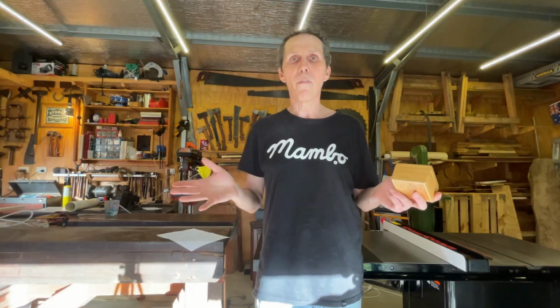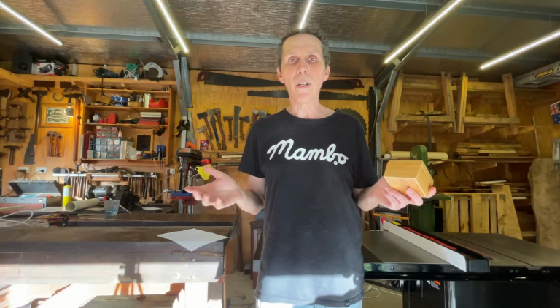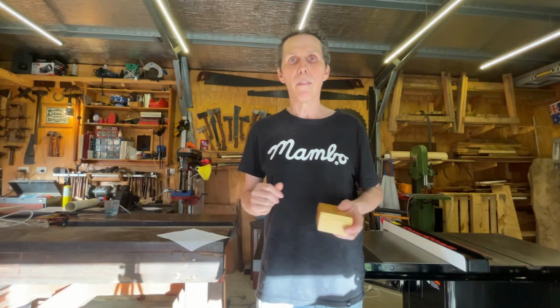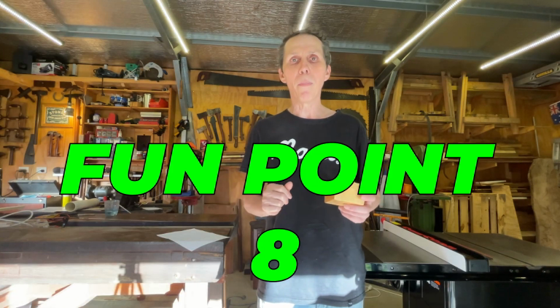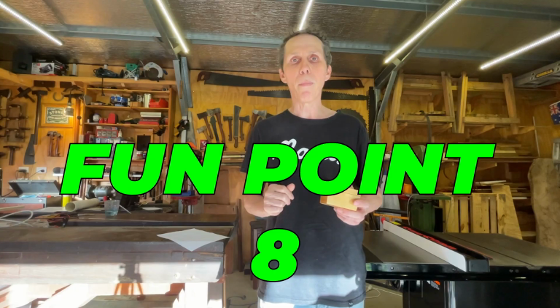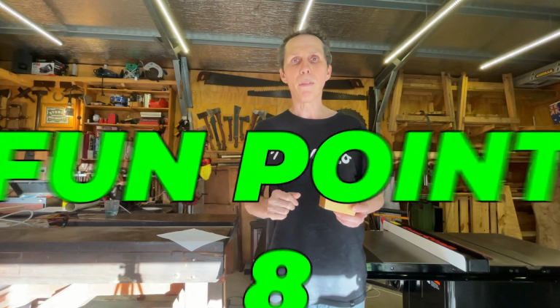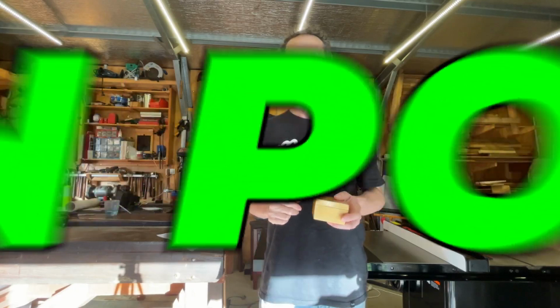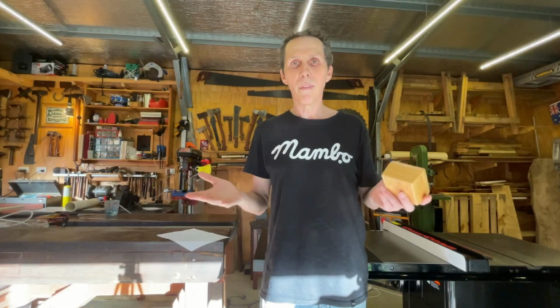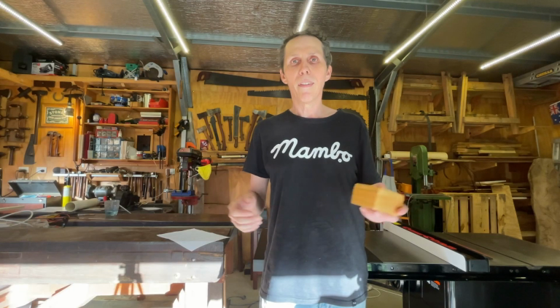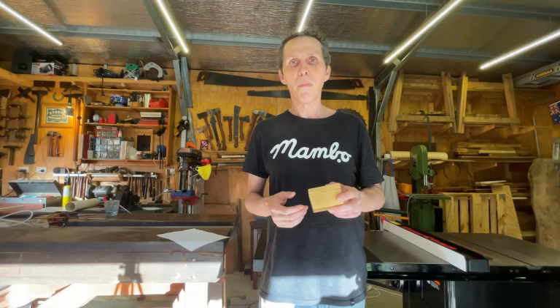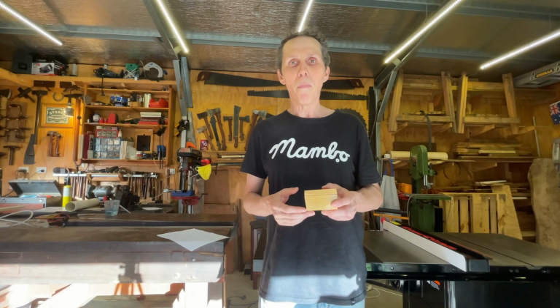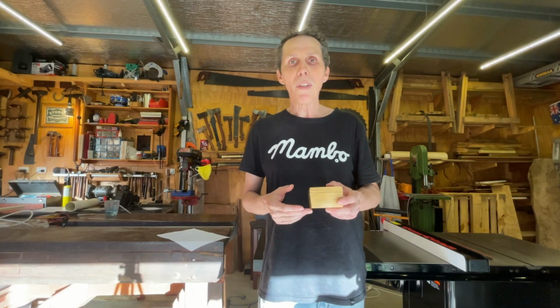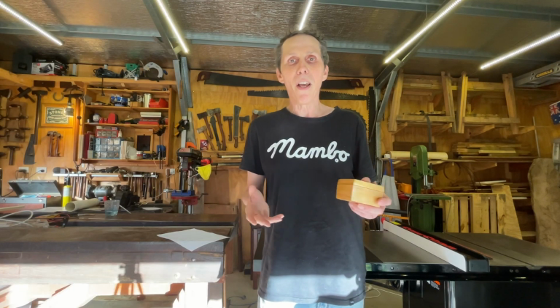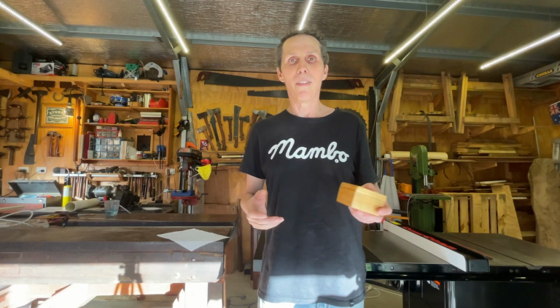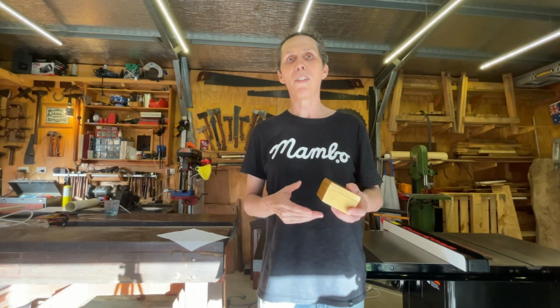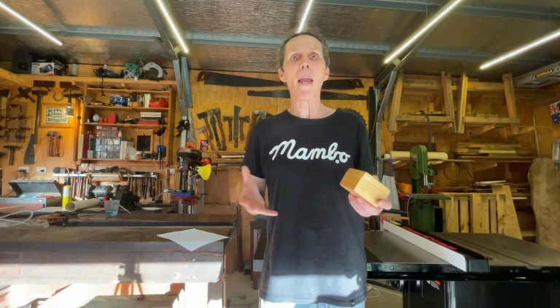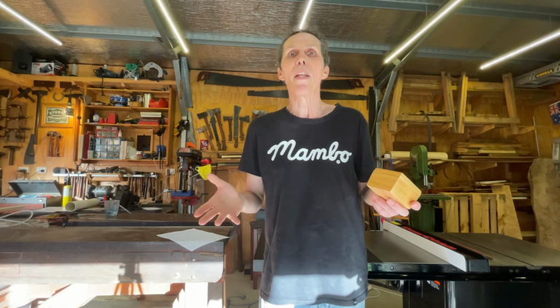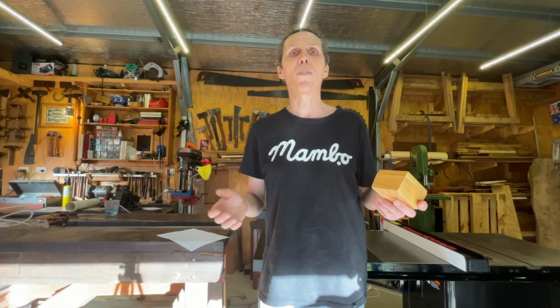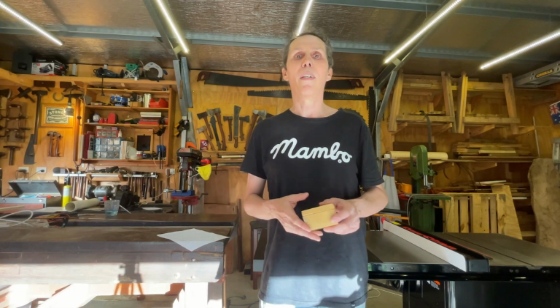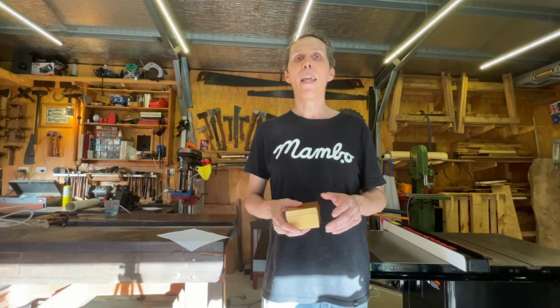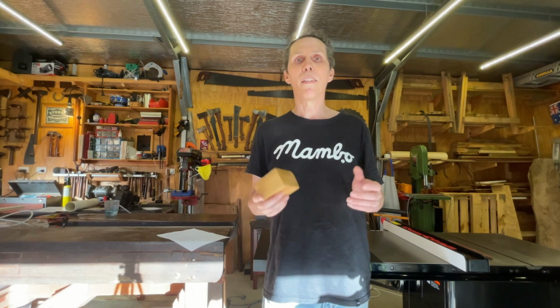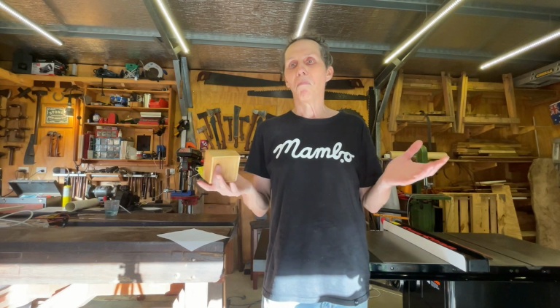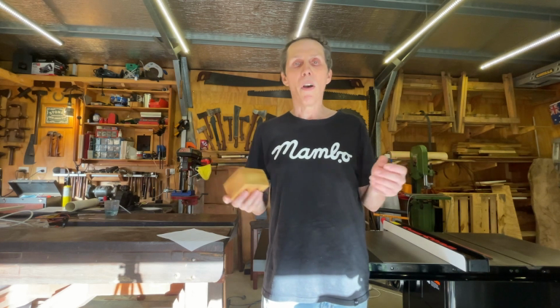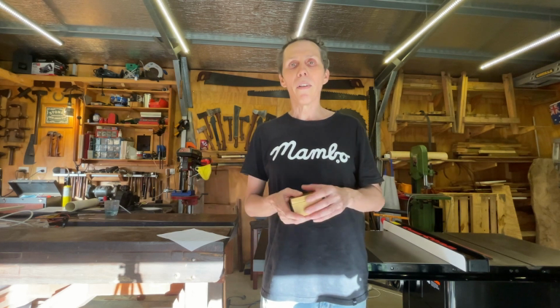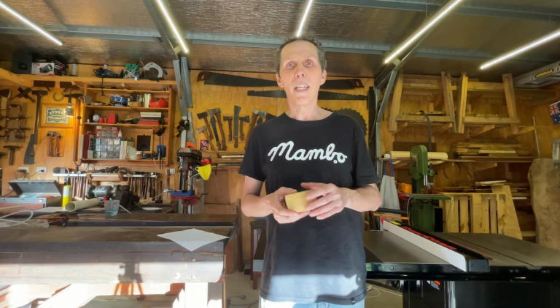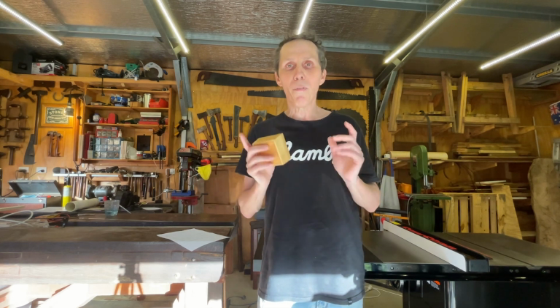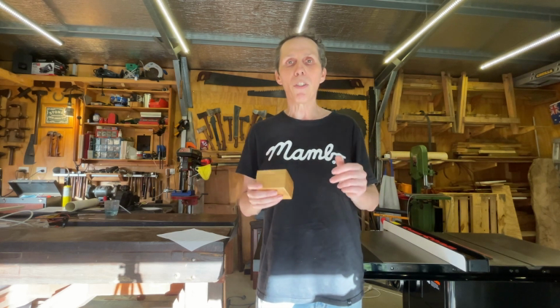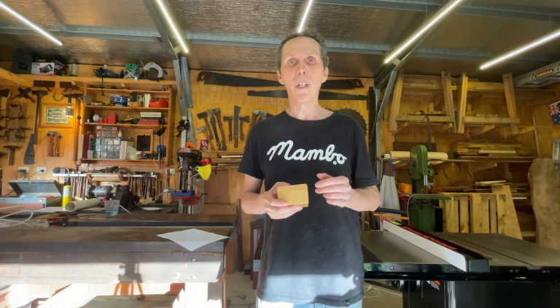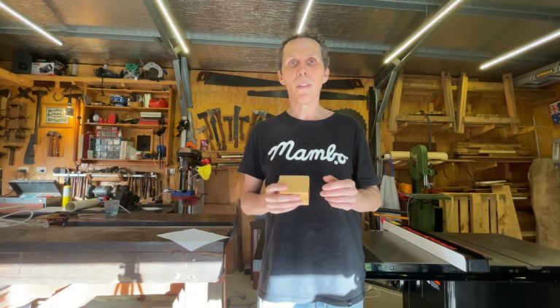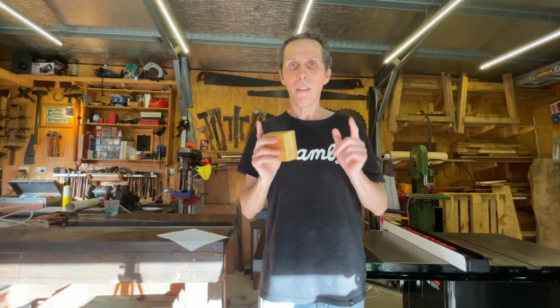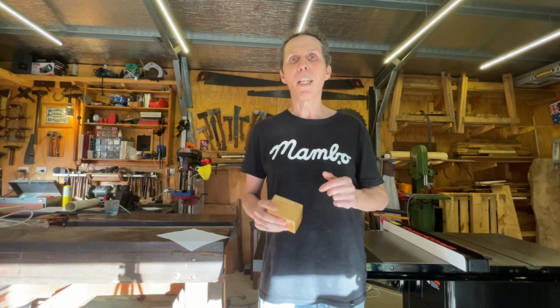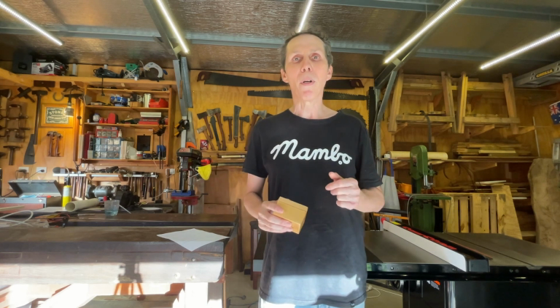And finally, fun point number 8: making this video. I just love making videos. And if you guys enjoyed it, that's made my day.